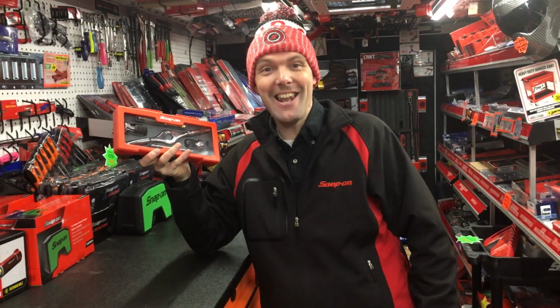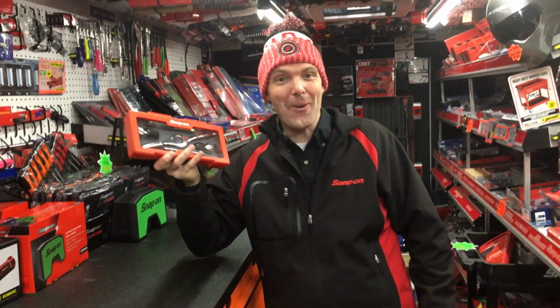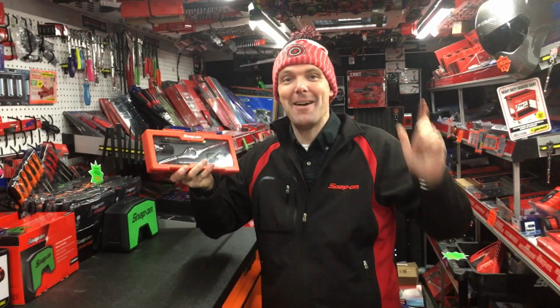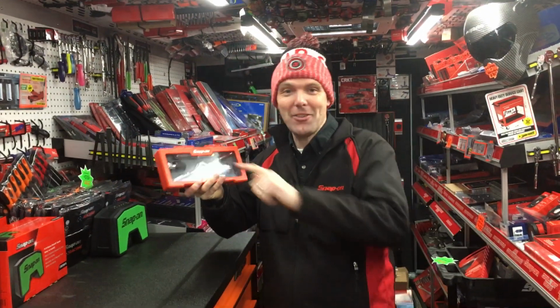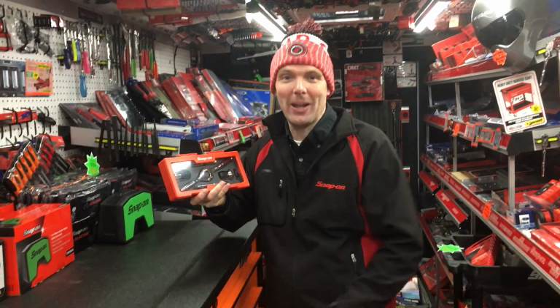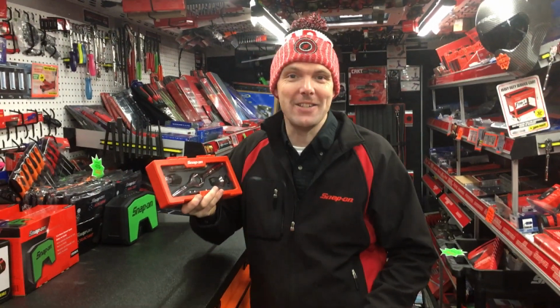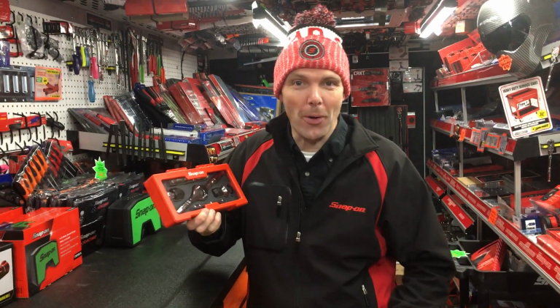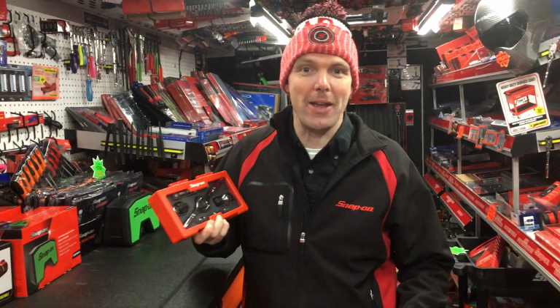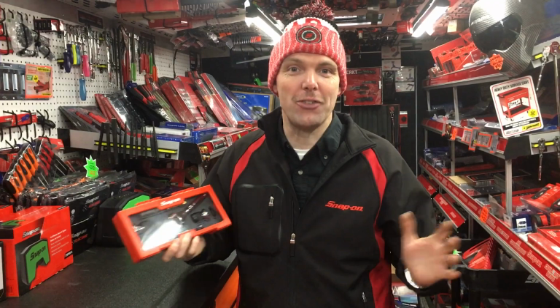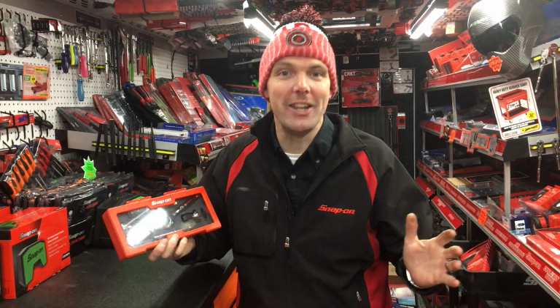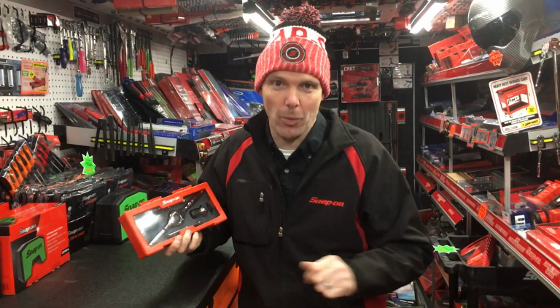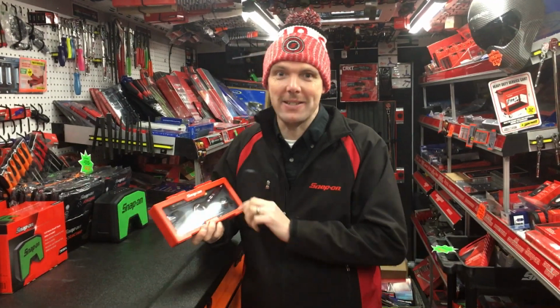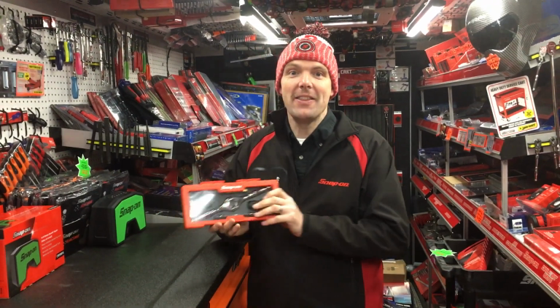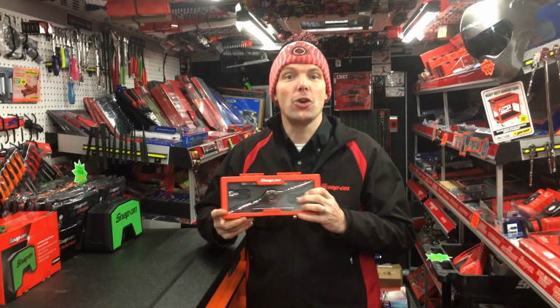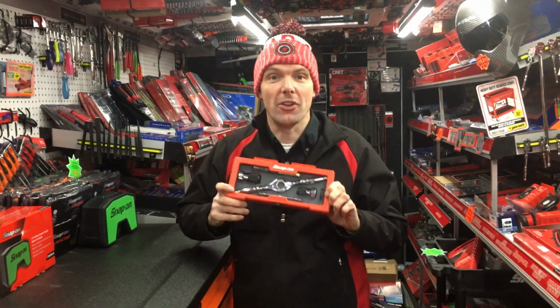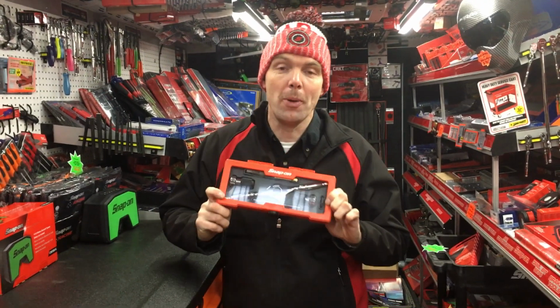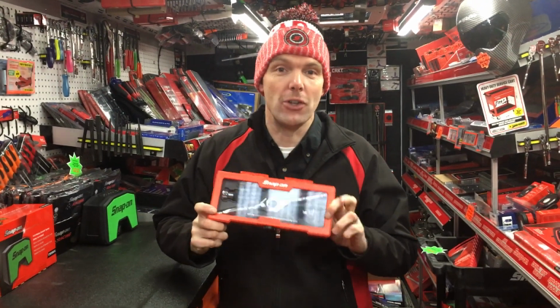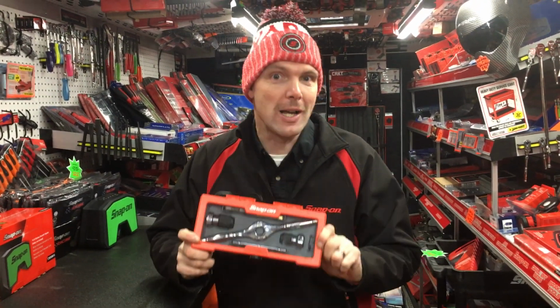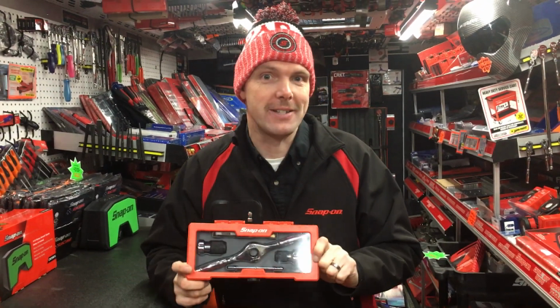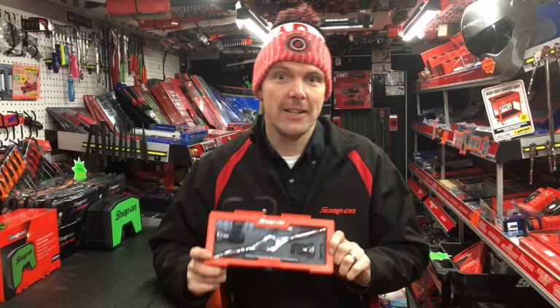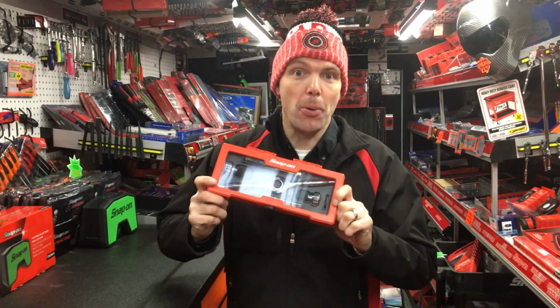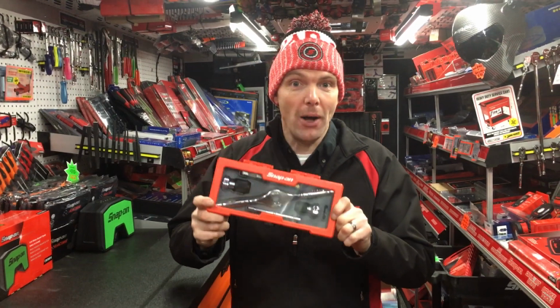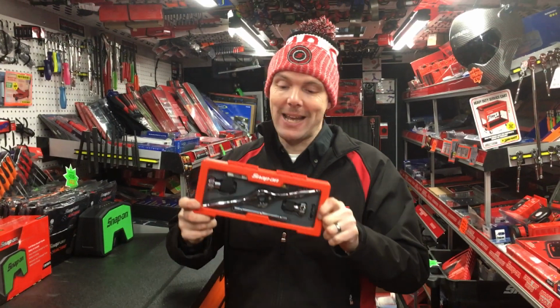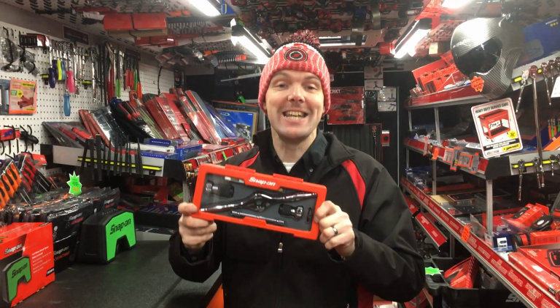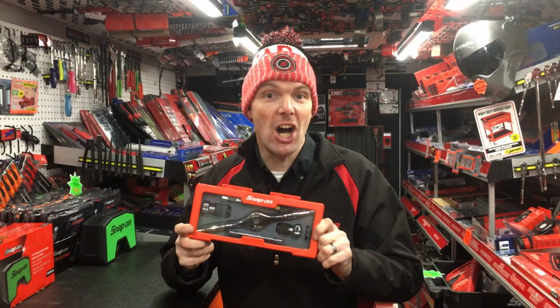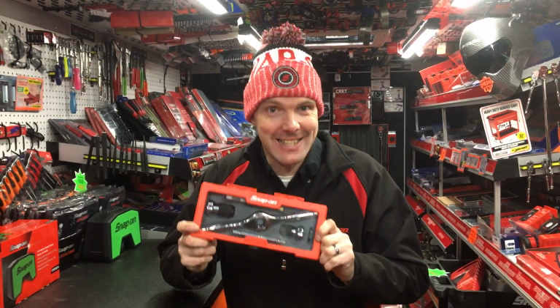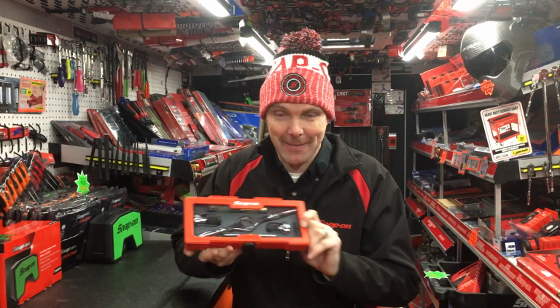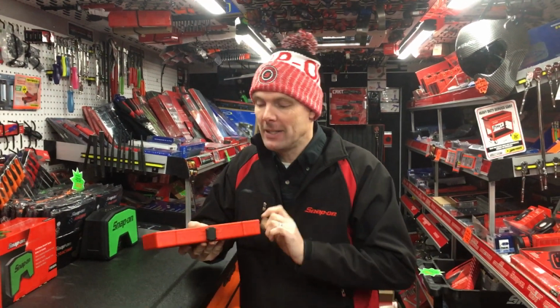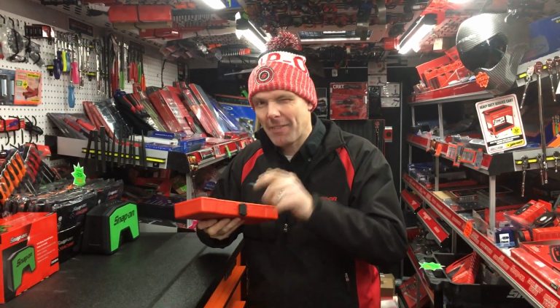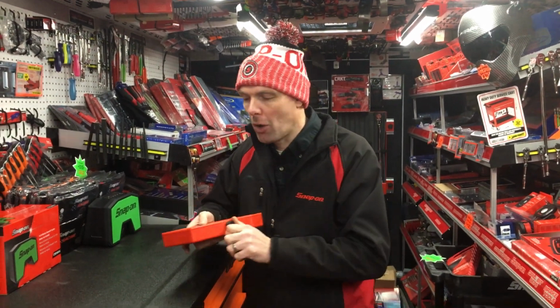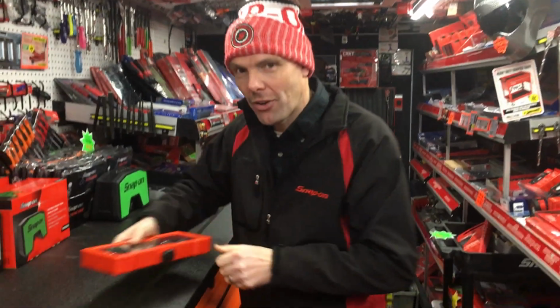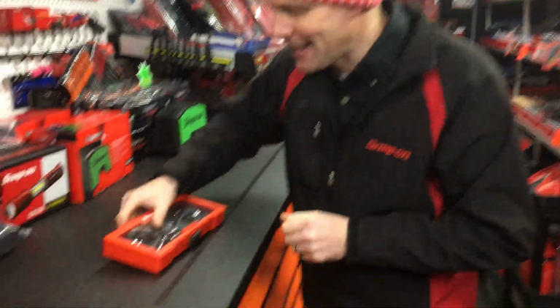Hello, I am Nick the Tool, and here's another product to make your life so much easier in the workplace. This is a tool which is going to complement your tap and die set, and the product part number is a TDR set. Let's have a little look at why it's so fantastic.